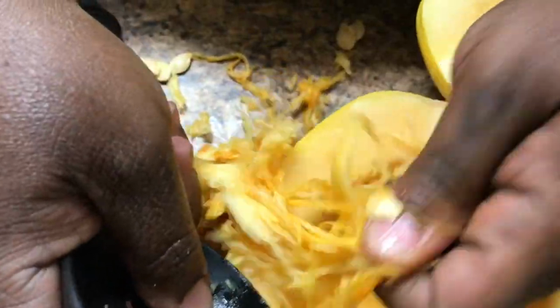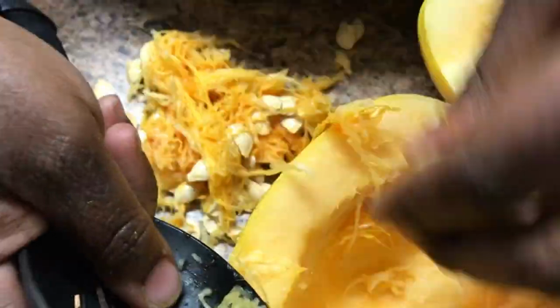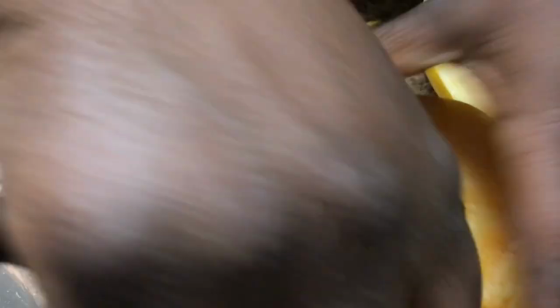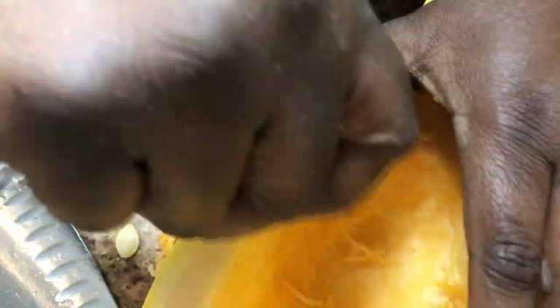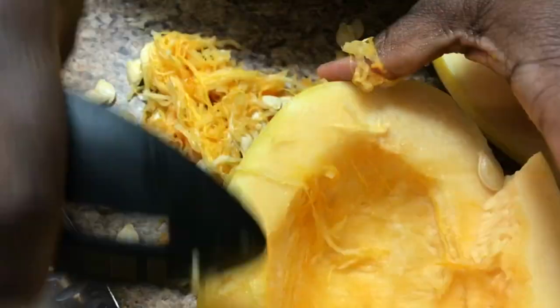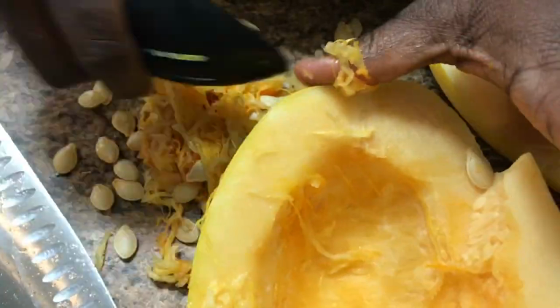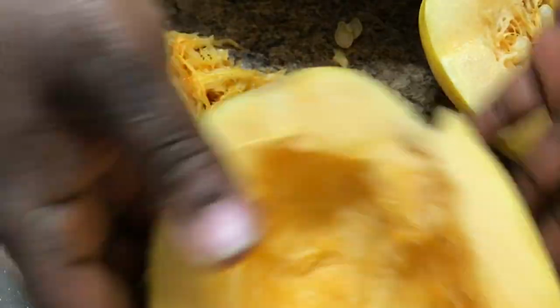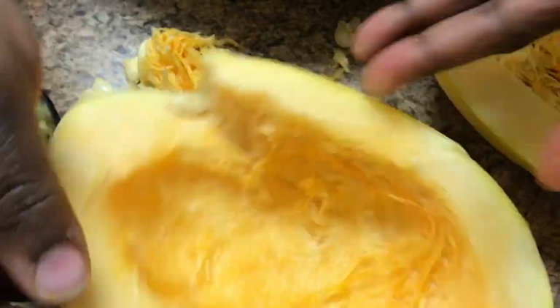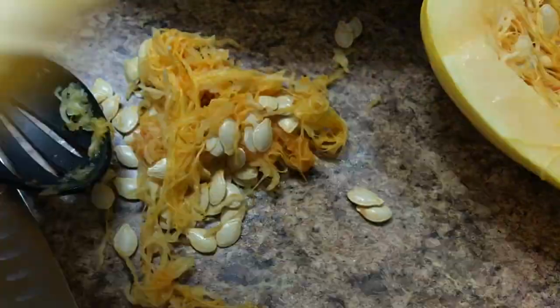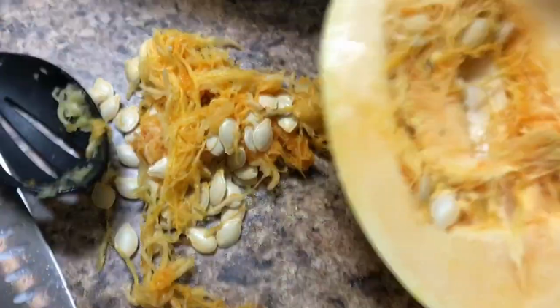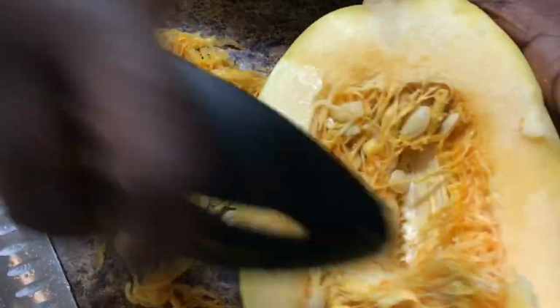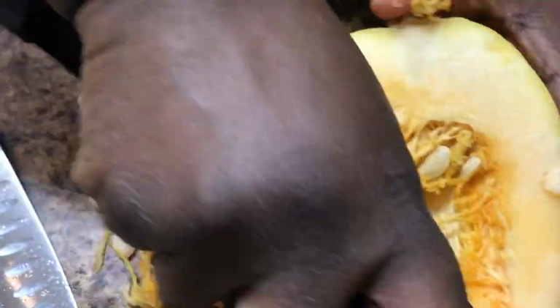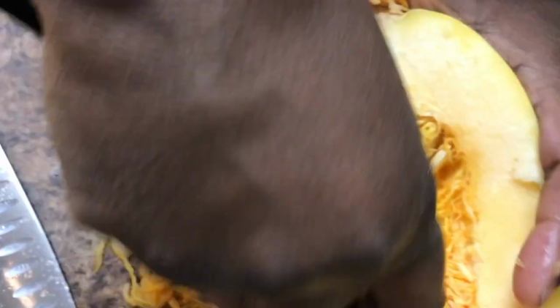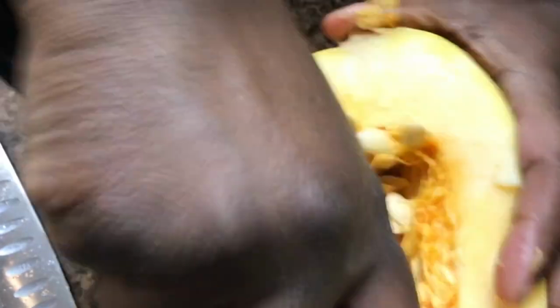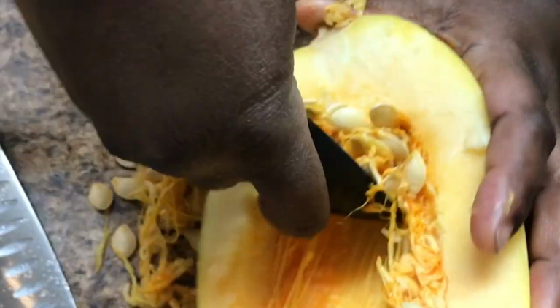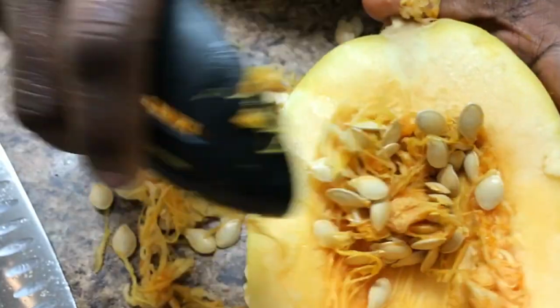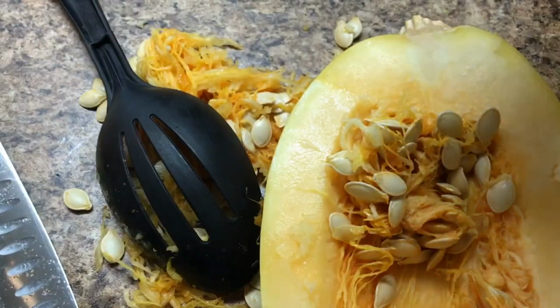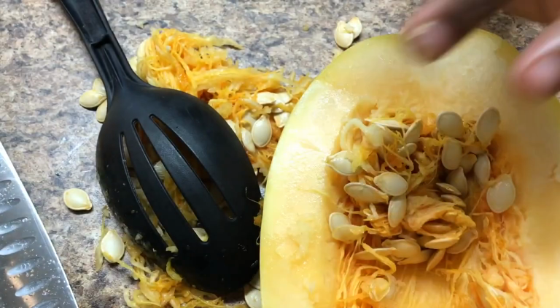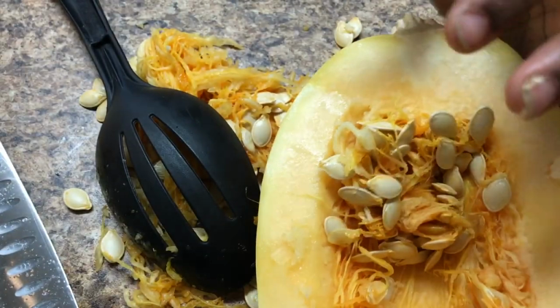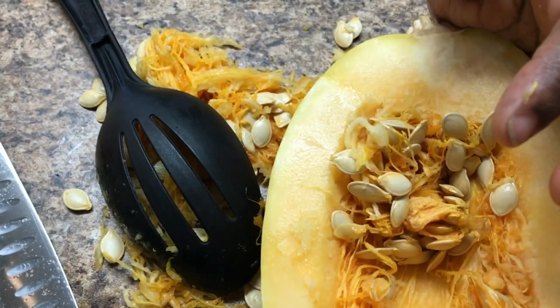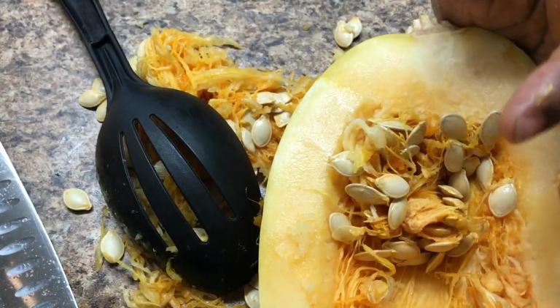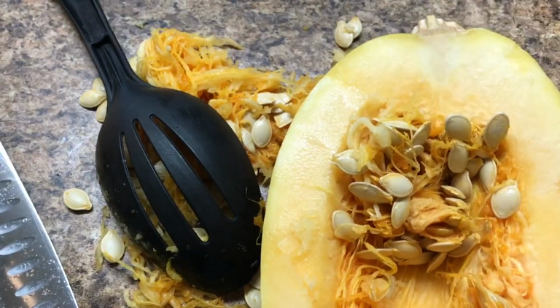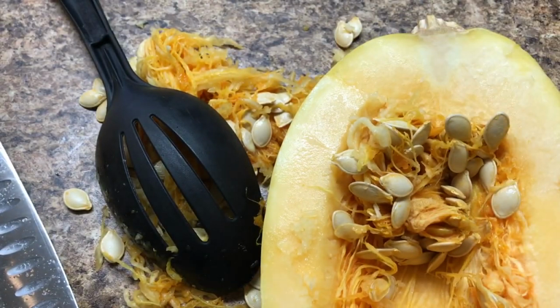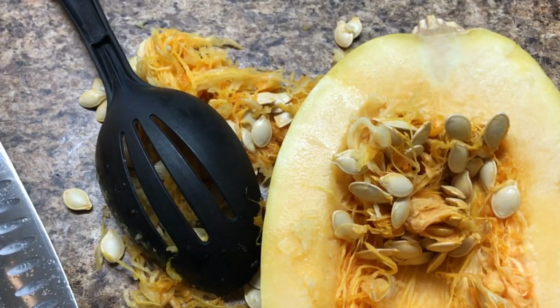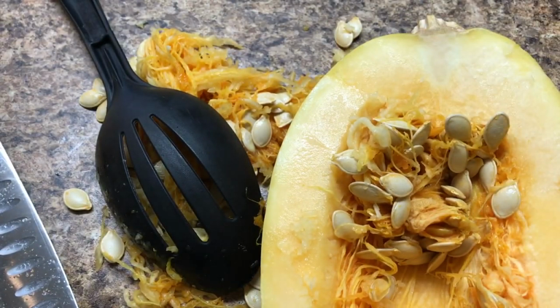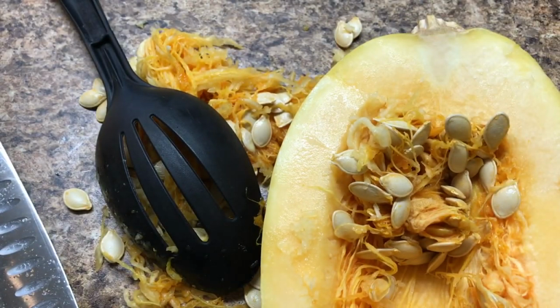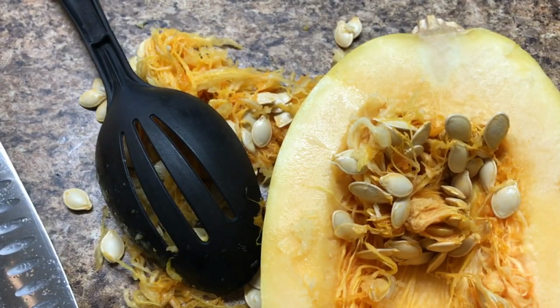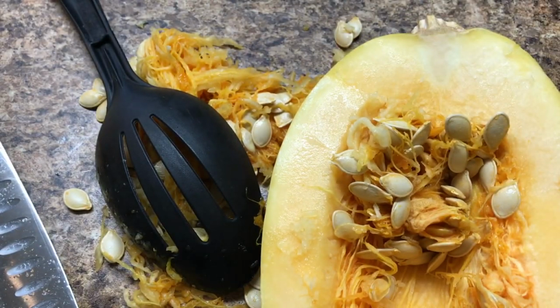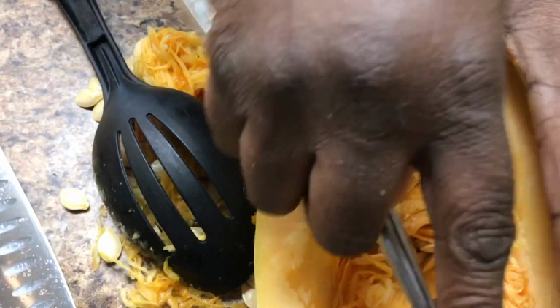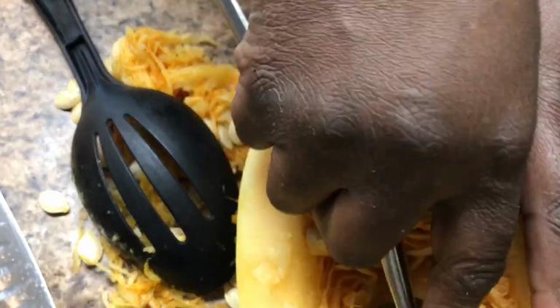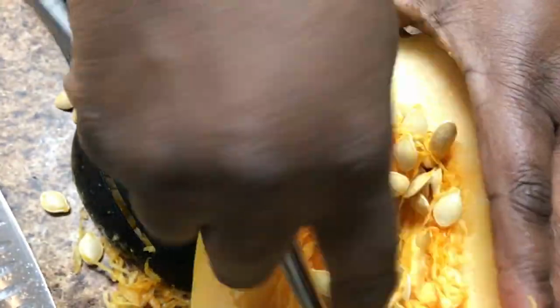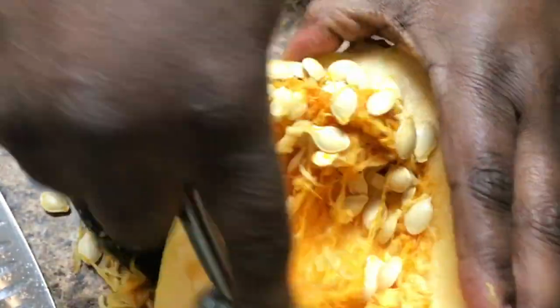You want to remove all of those insides. Some people eat those seeds — they go right in my compost. I do not eat those seeds, I will not, not today, not never.